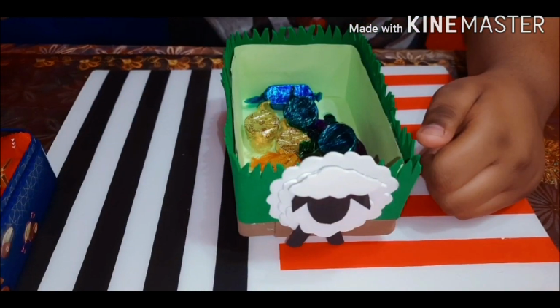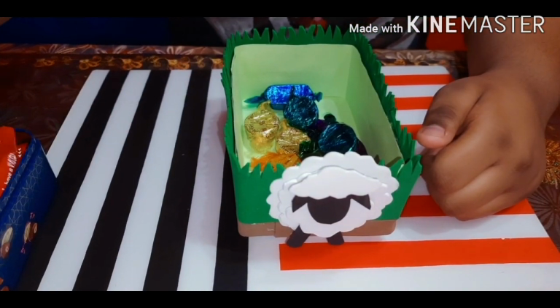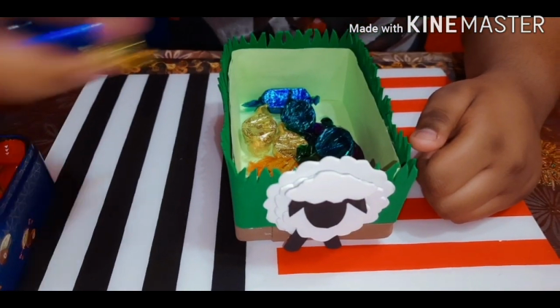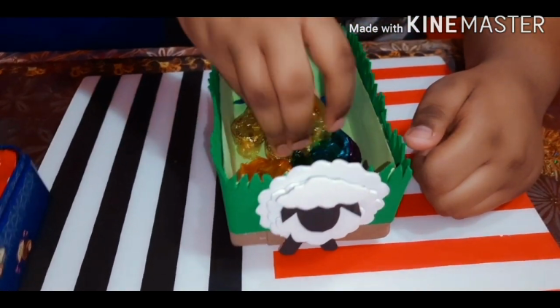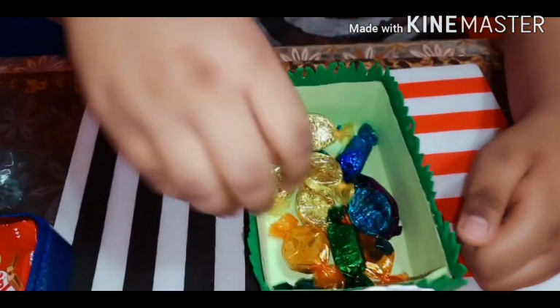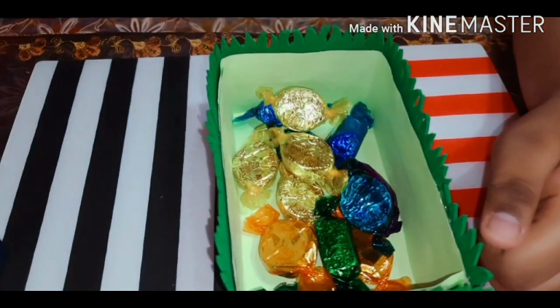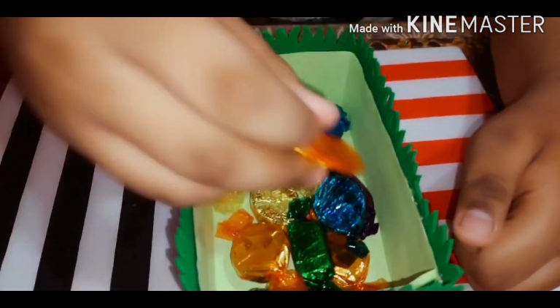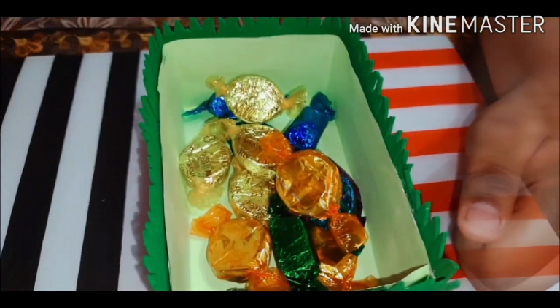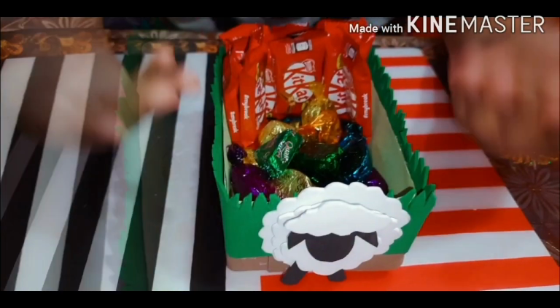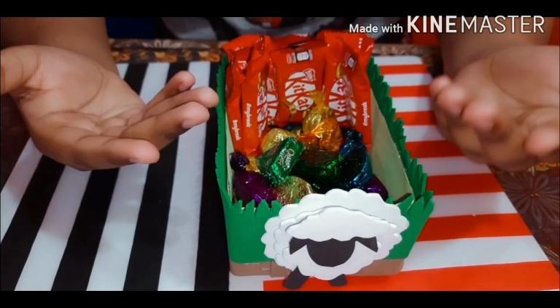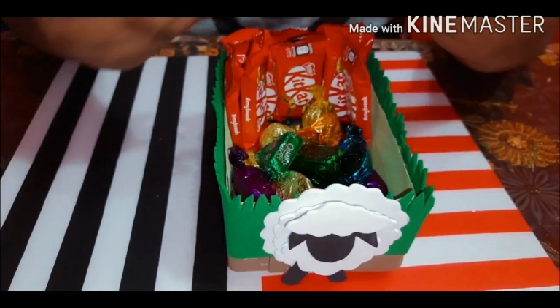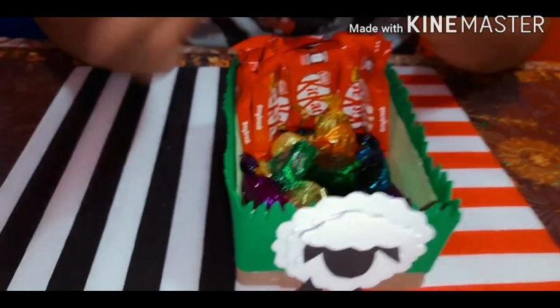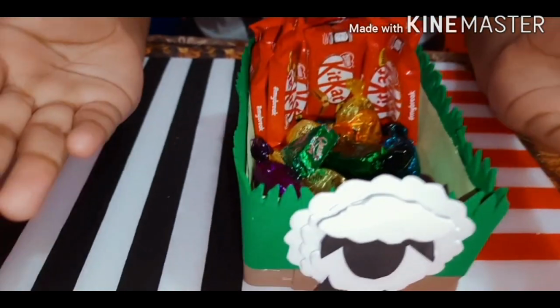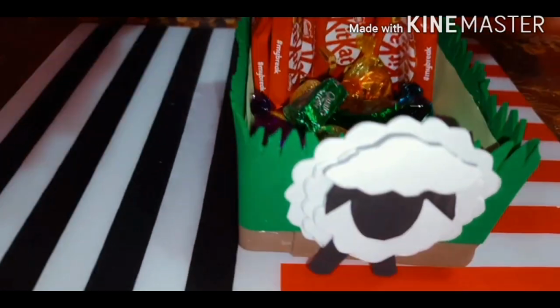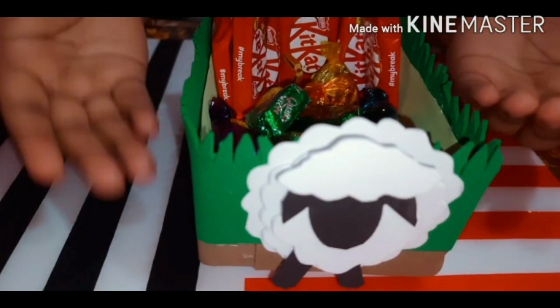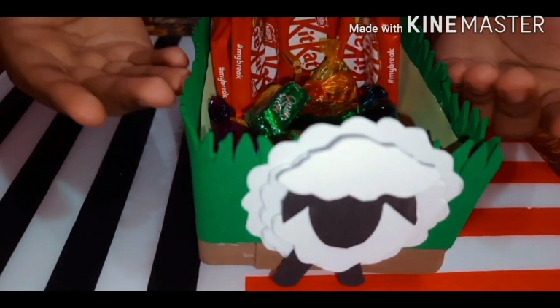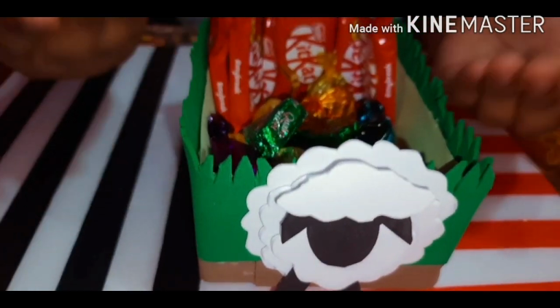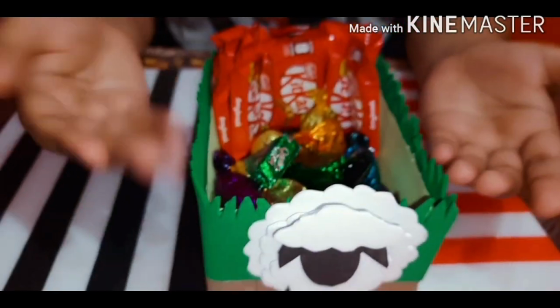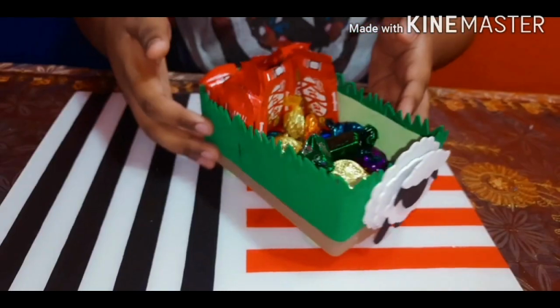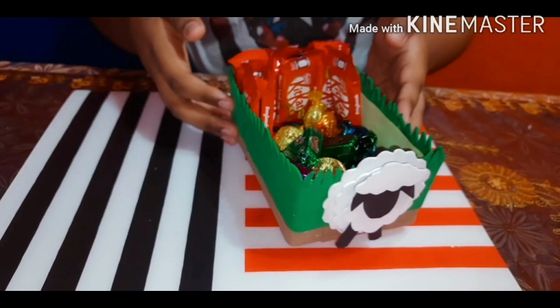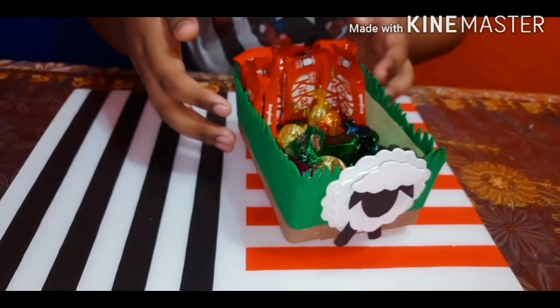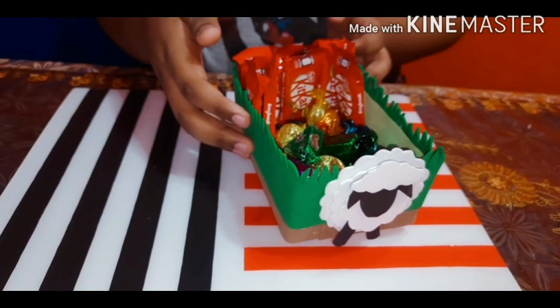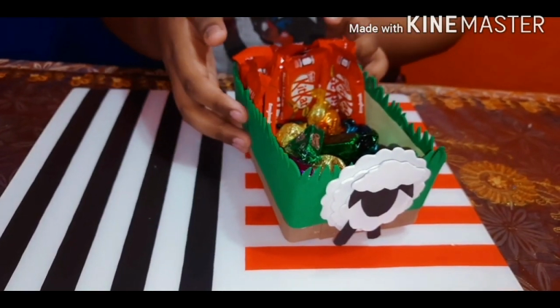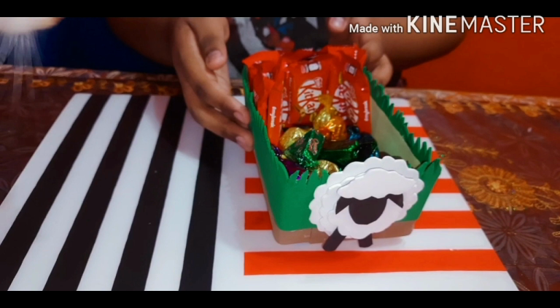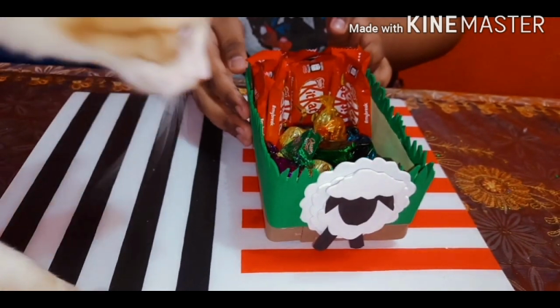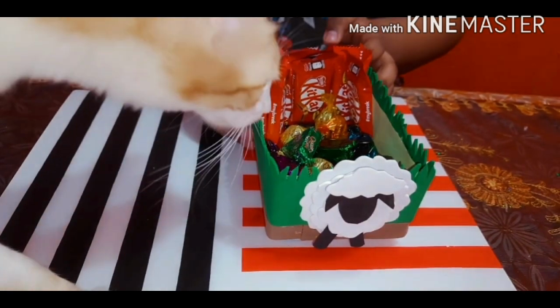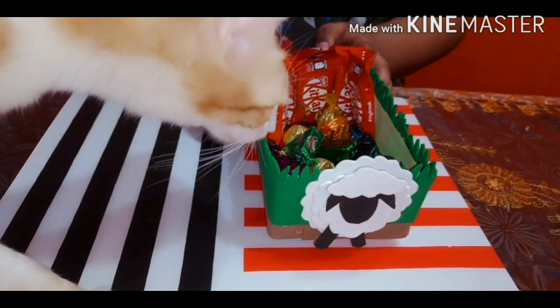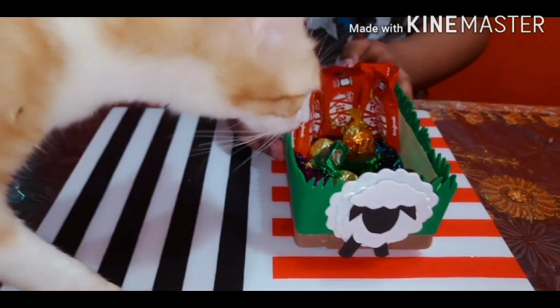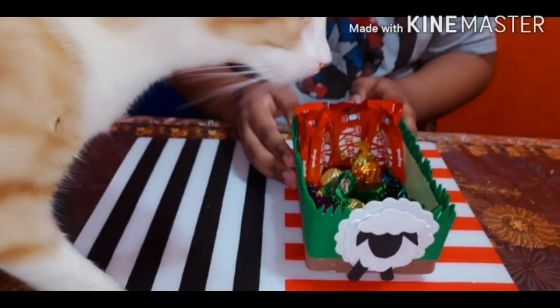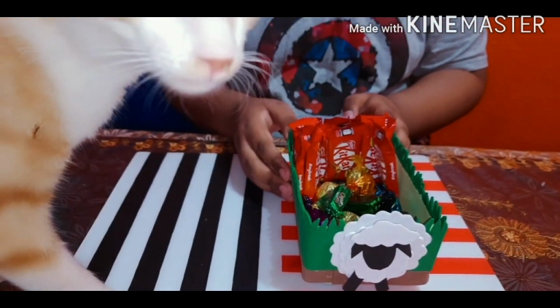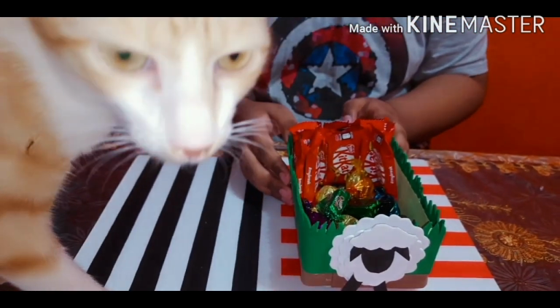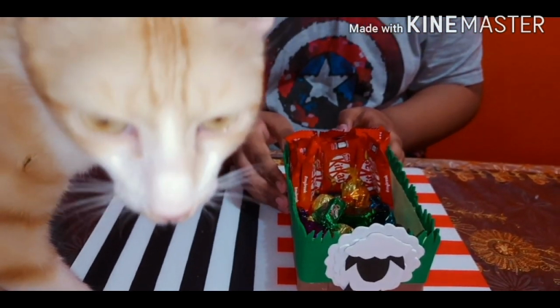I have added some chocolates in this and you can keep it like this when someone comes to your house, or you could even gift it to anyone.